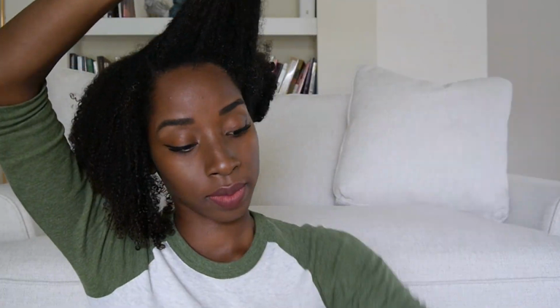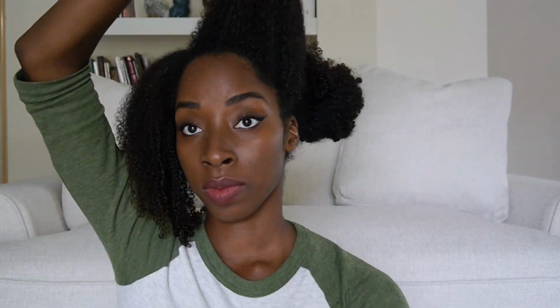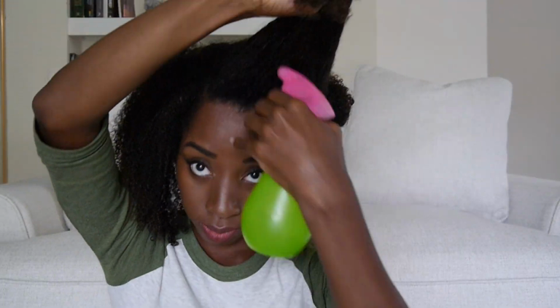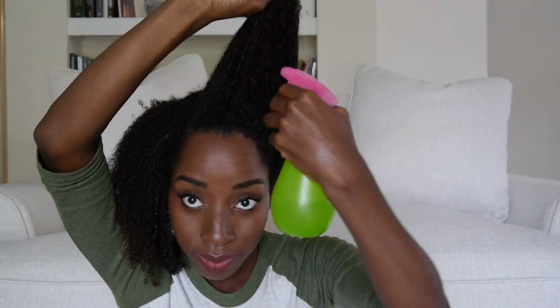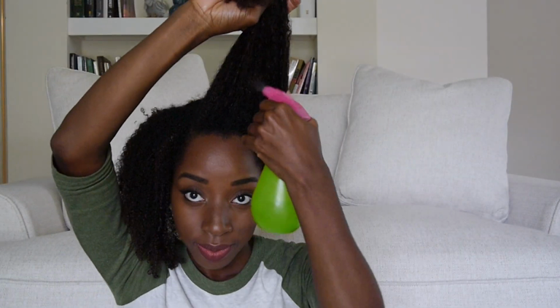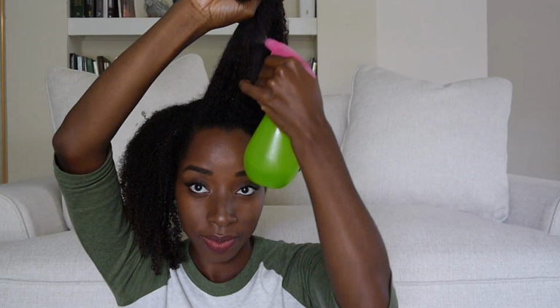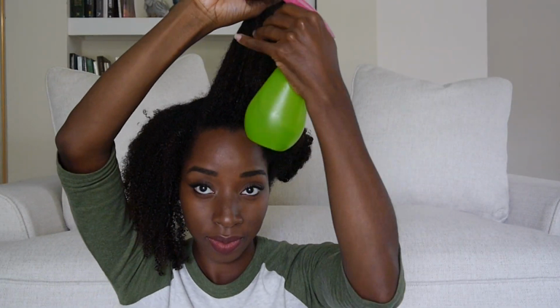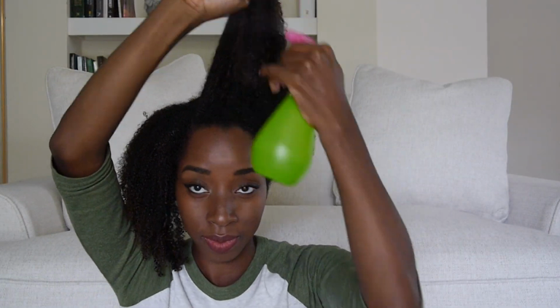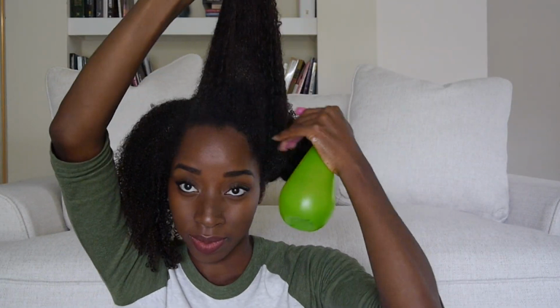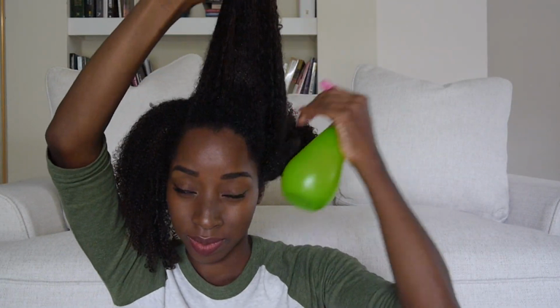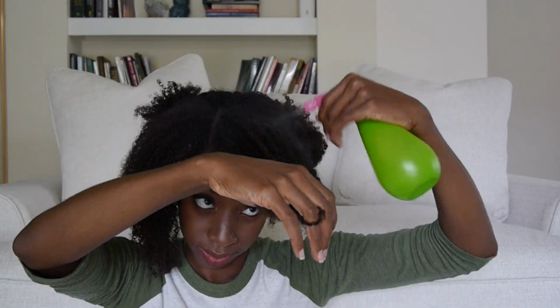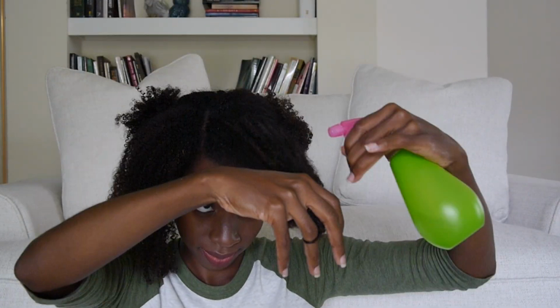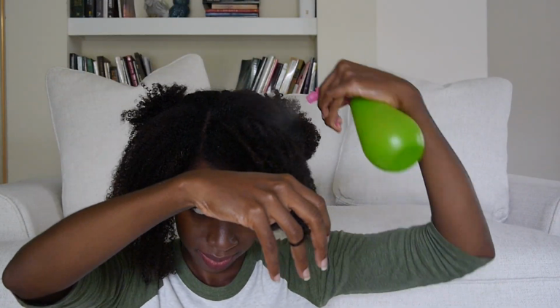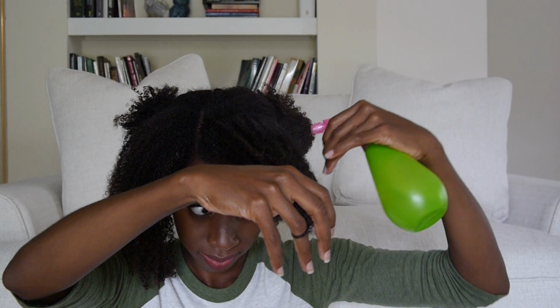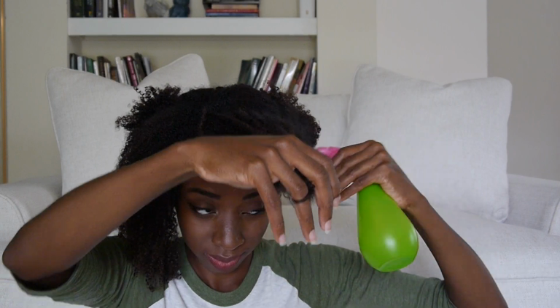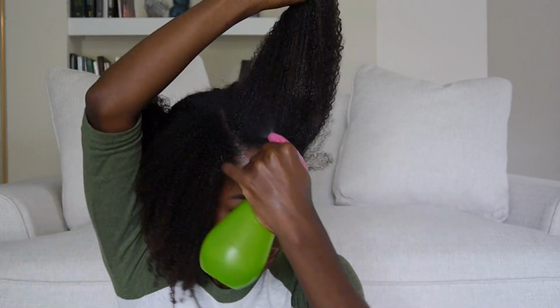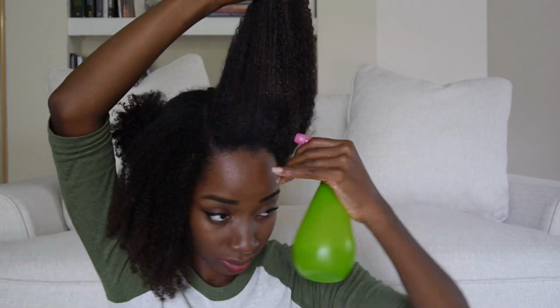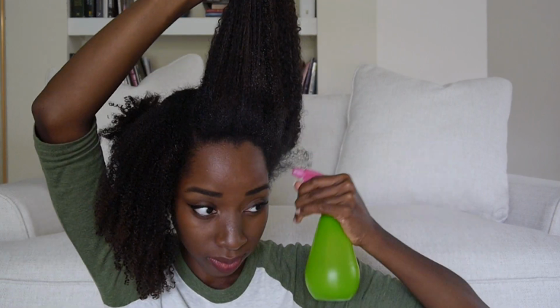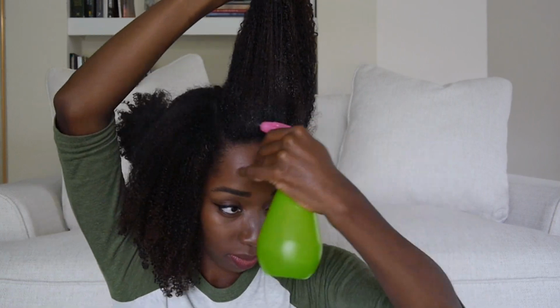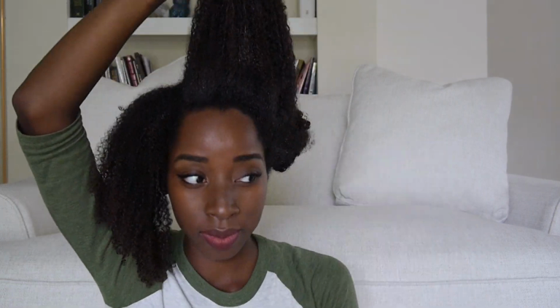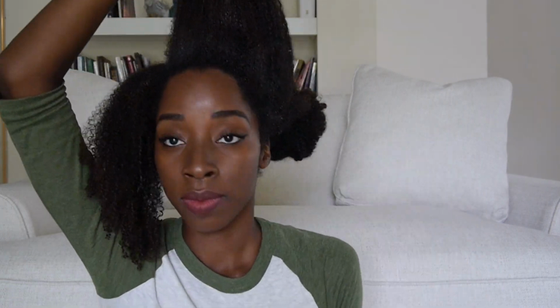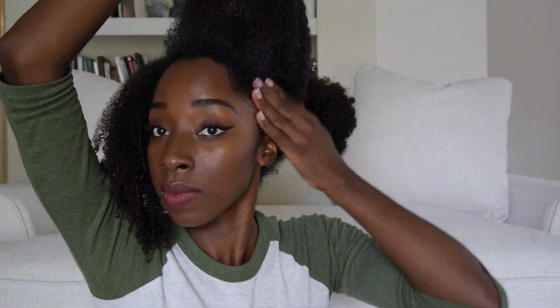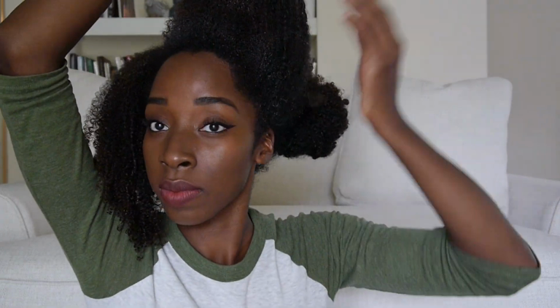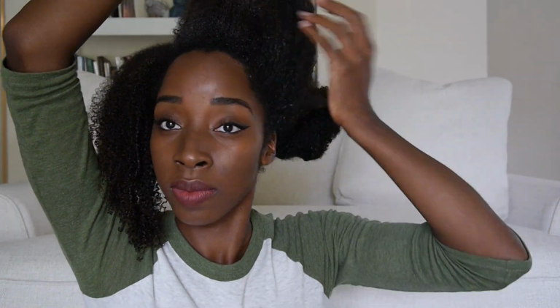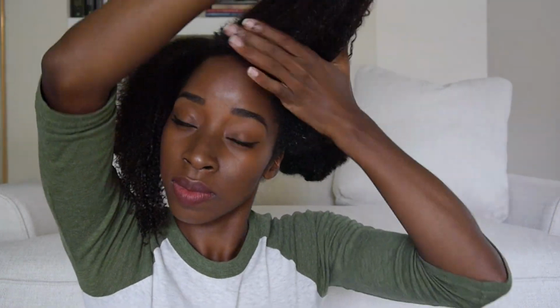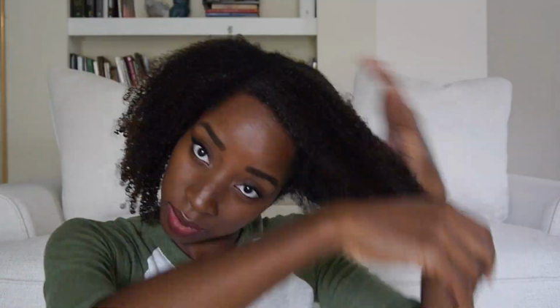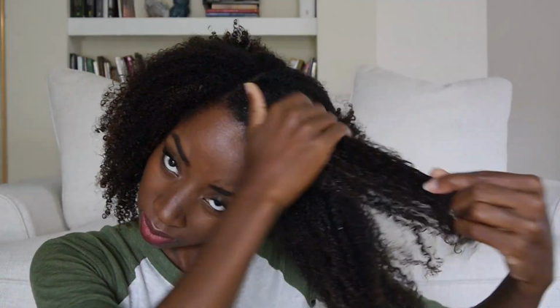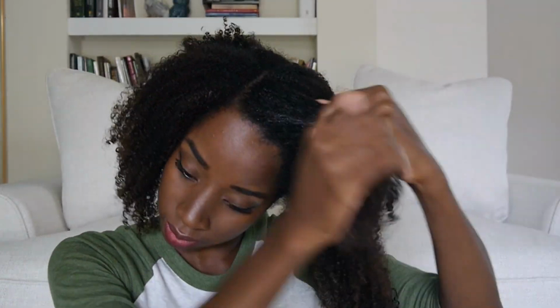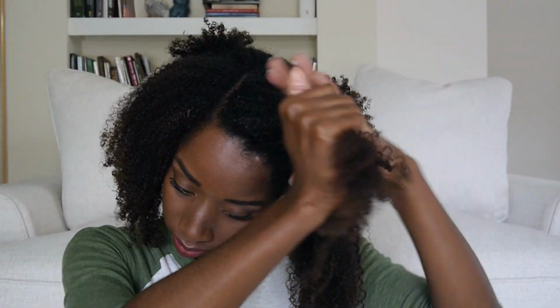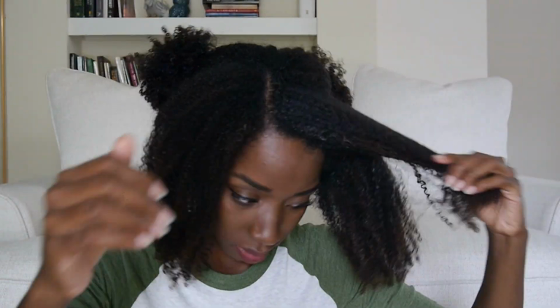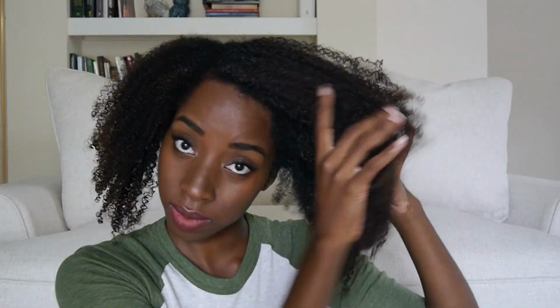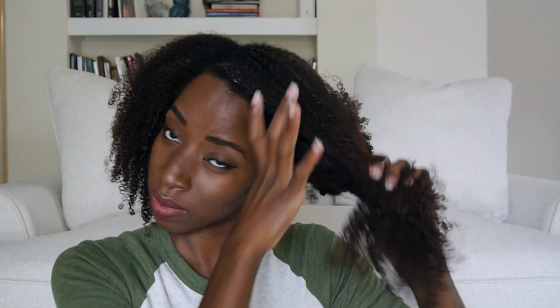Take the front section and spray it really good, as this part will be used for slicking down and putting your gel on to get them edges real nice.